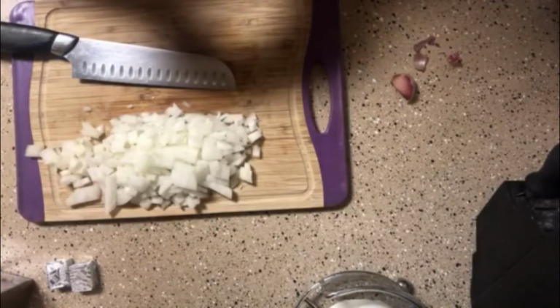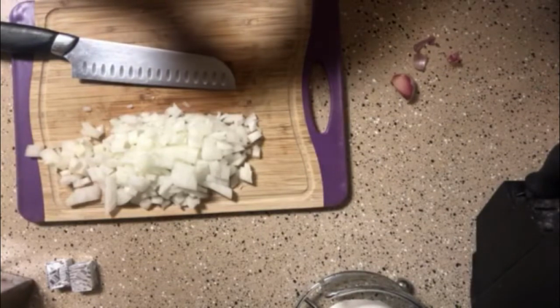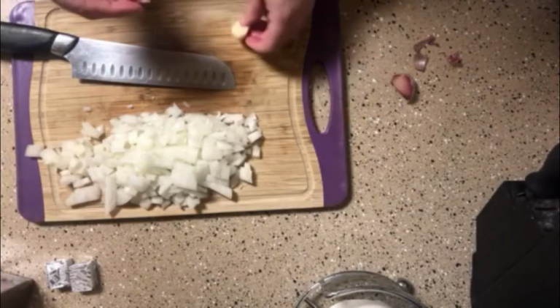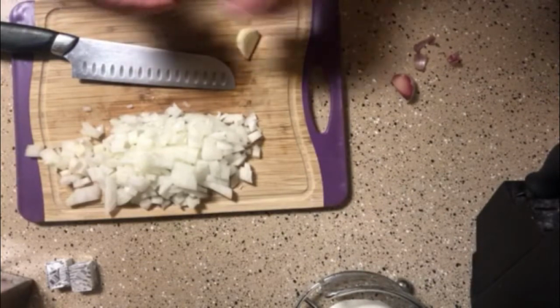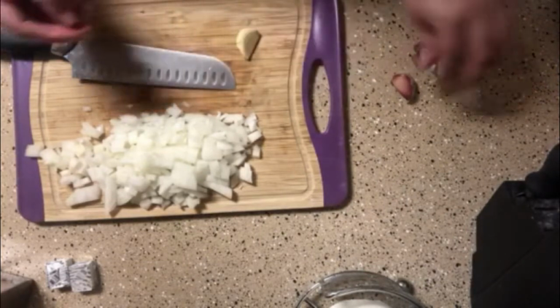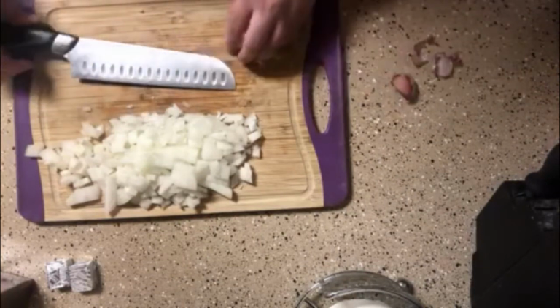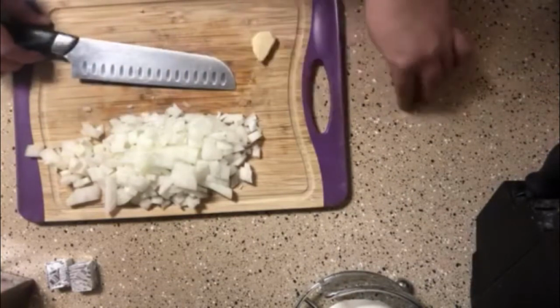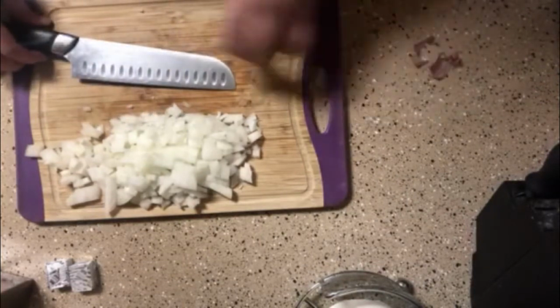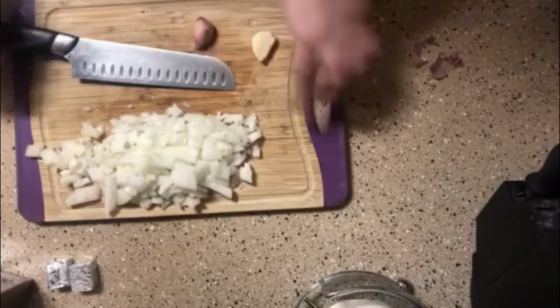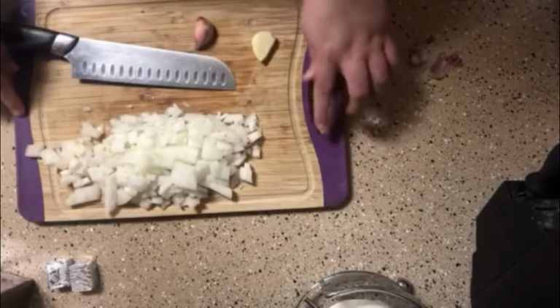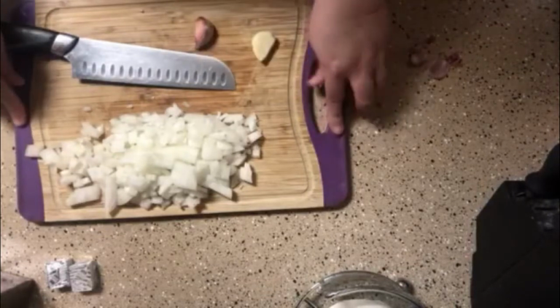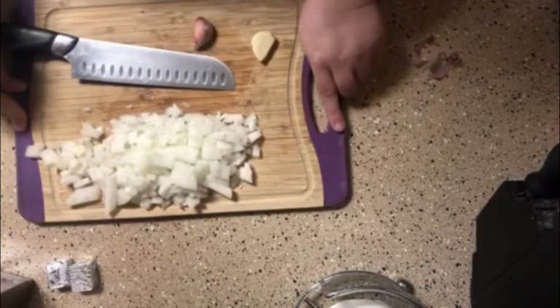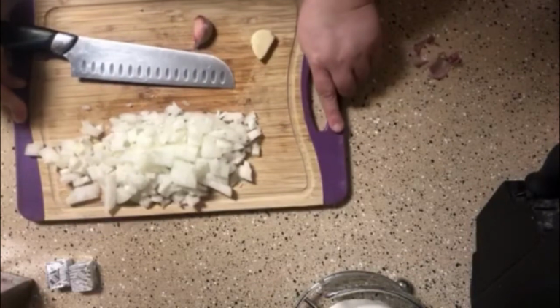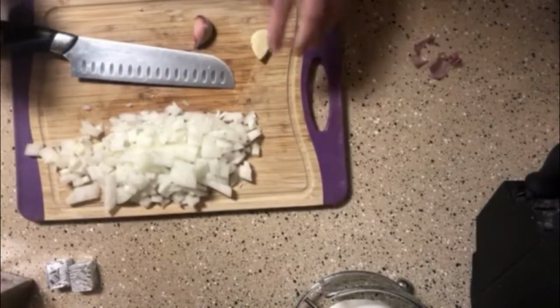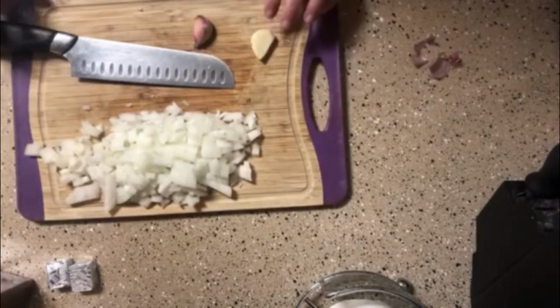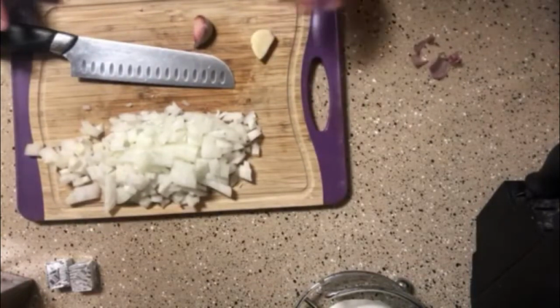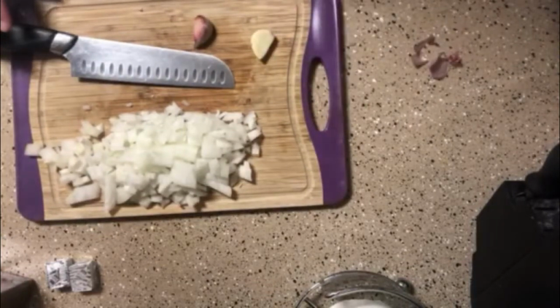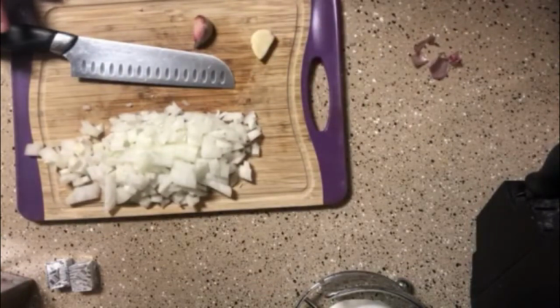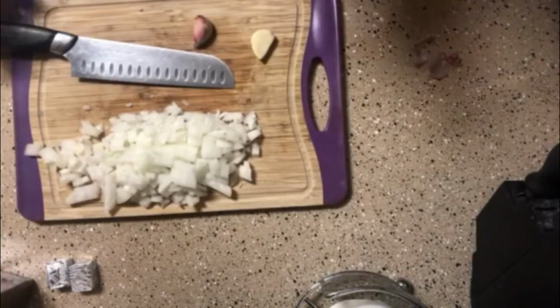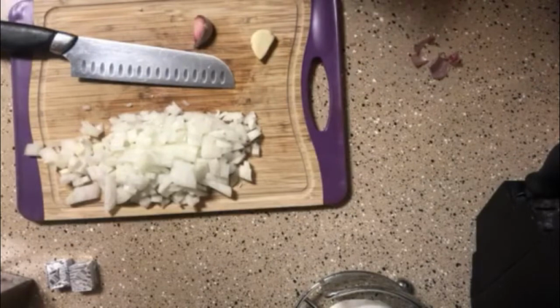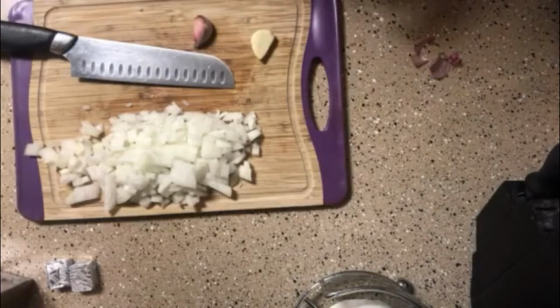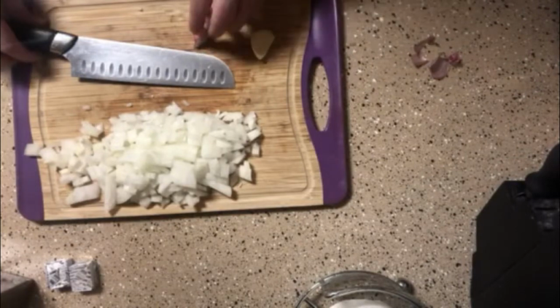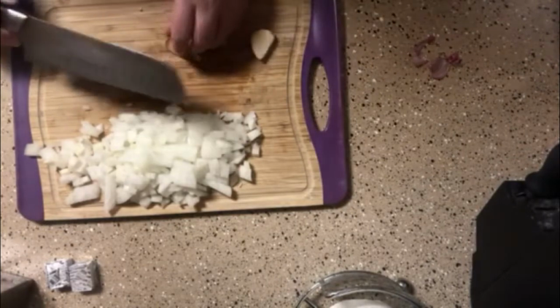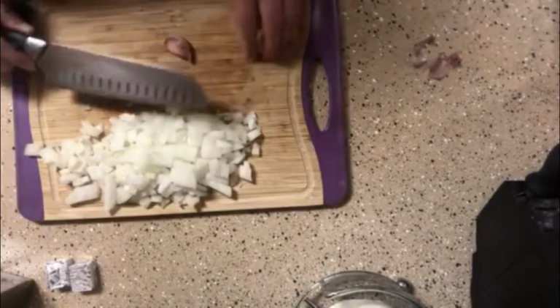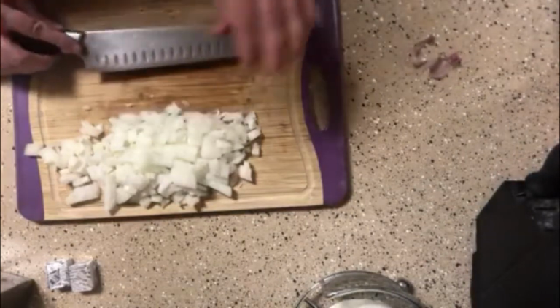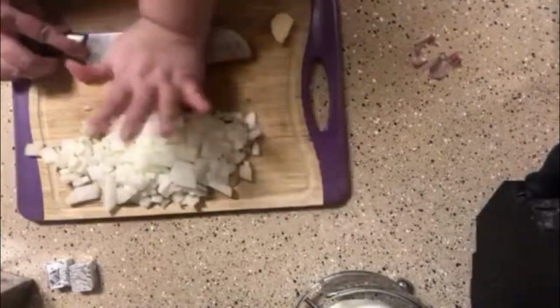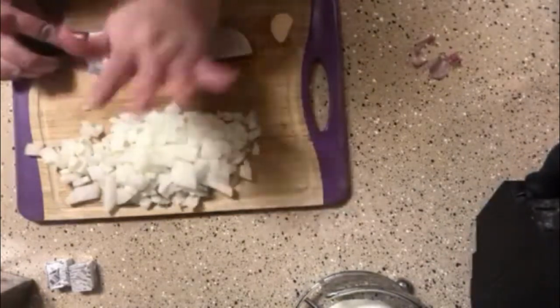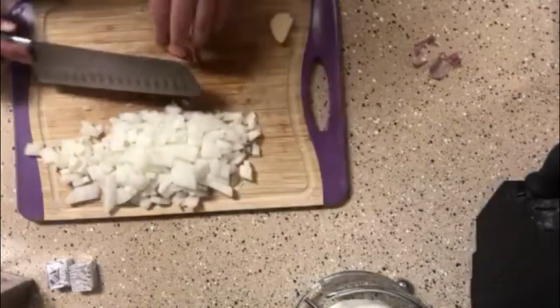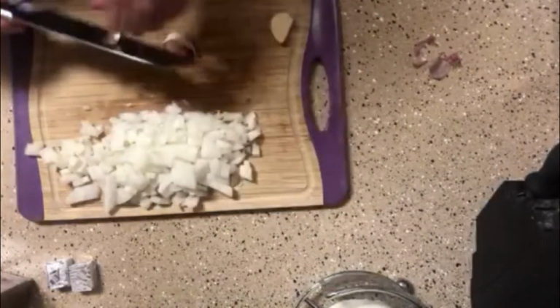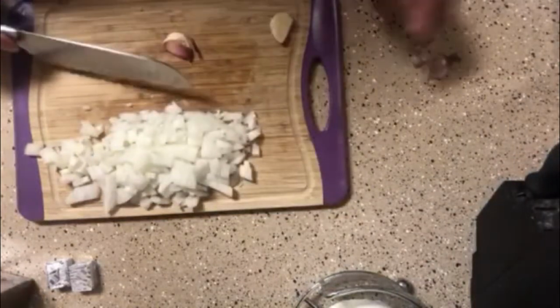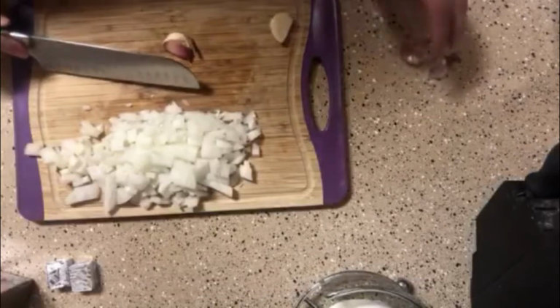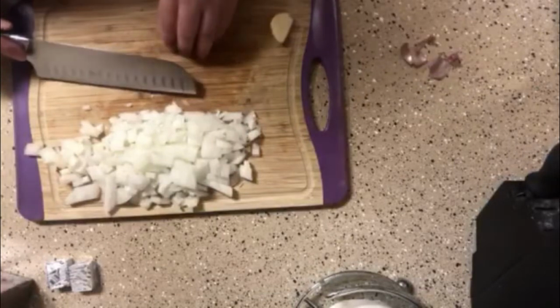If you have a plastic cutting board, mine has rubber on the end so it doesn't slide. But if you have a plain plastic one, you can put a dish cloth underneath and it won't slide on you — just in case you didn't know that.